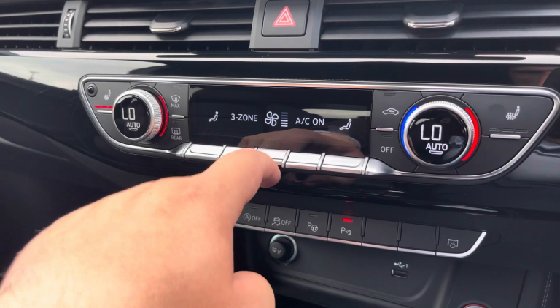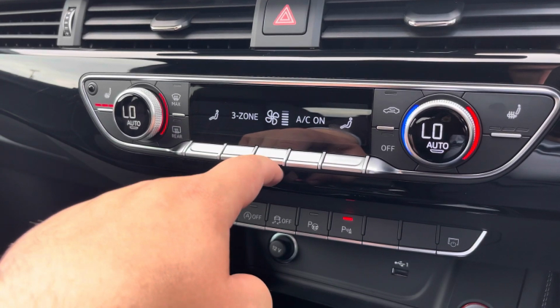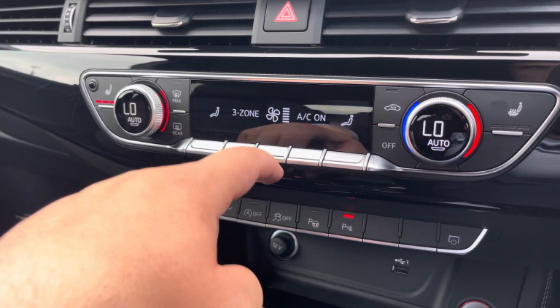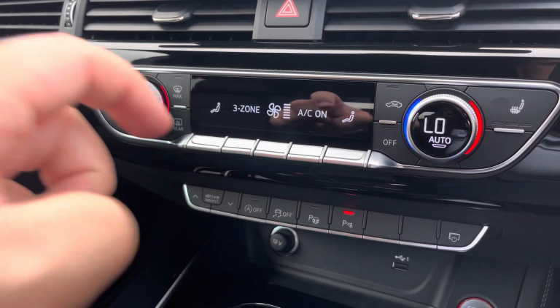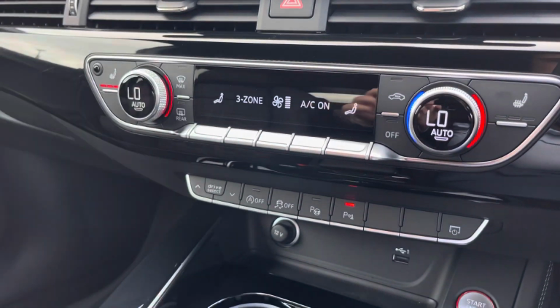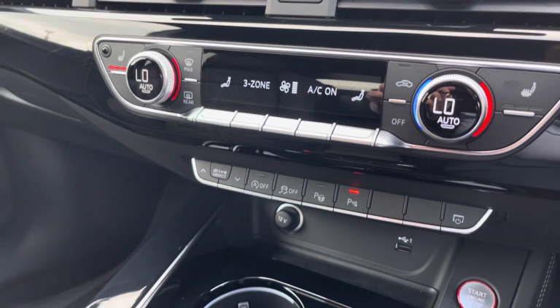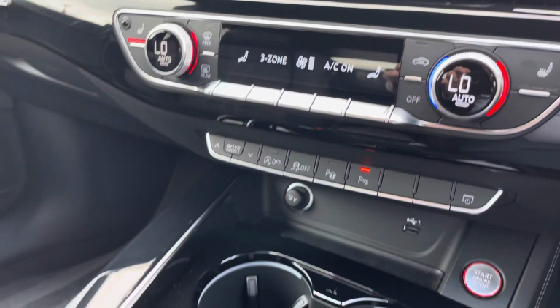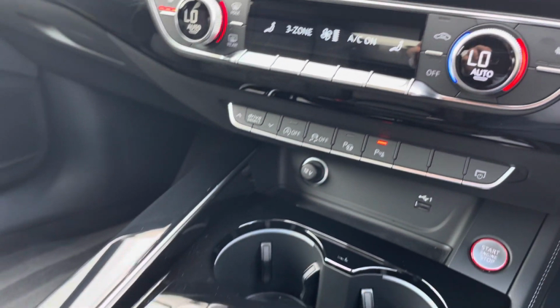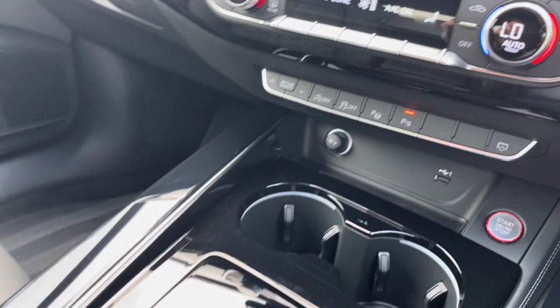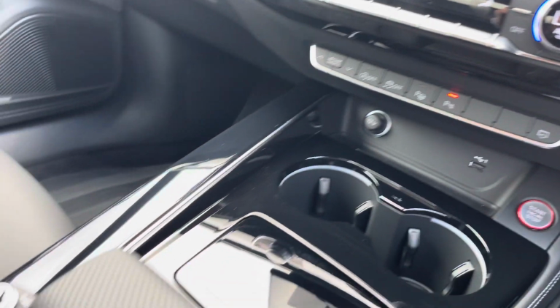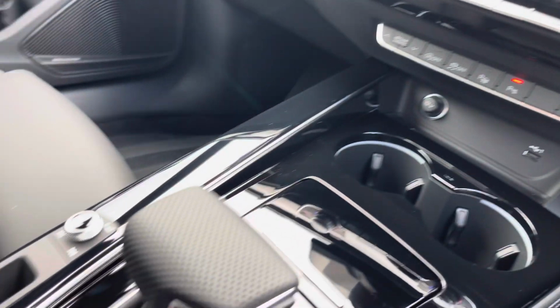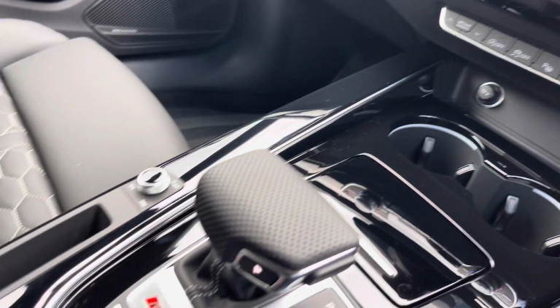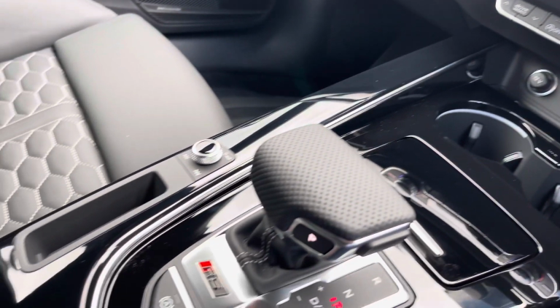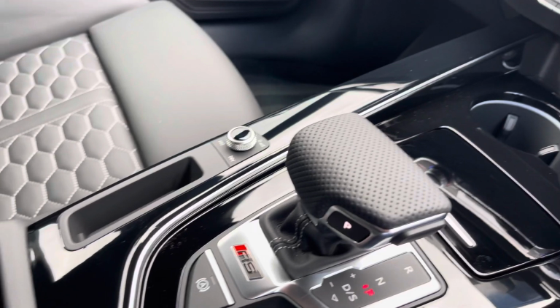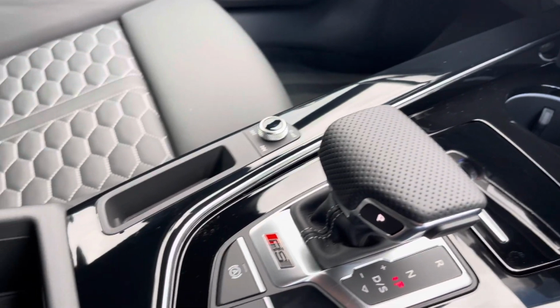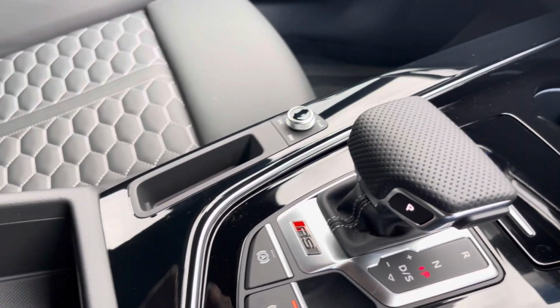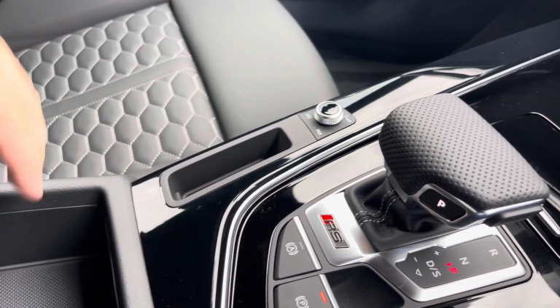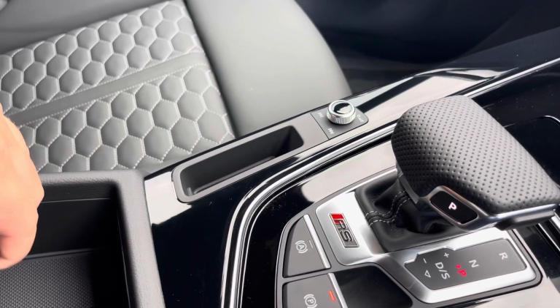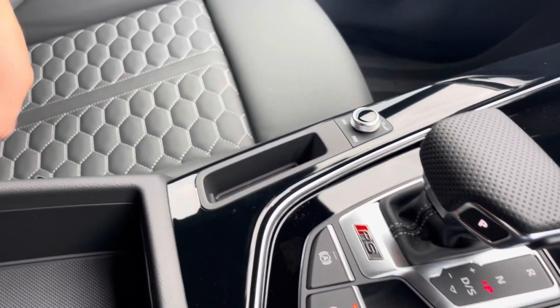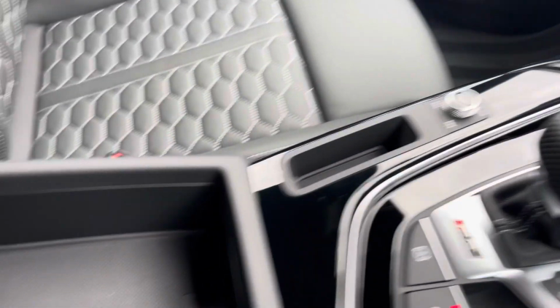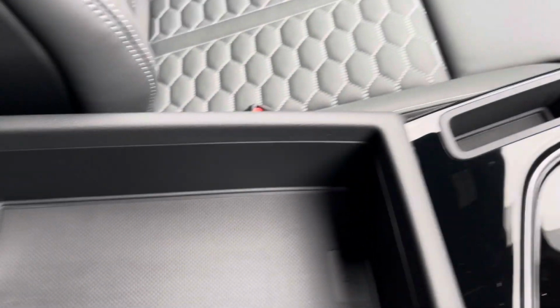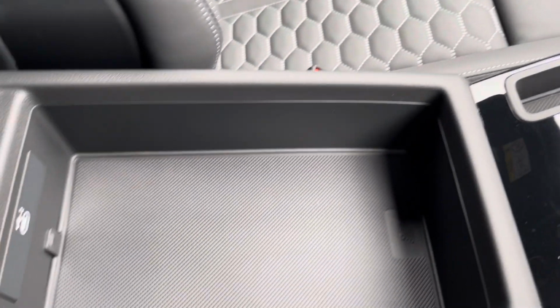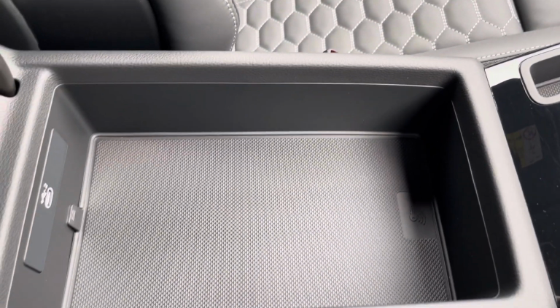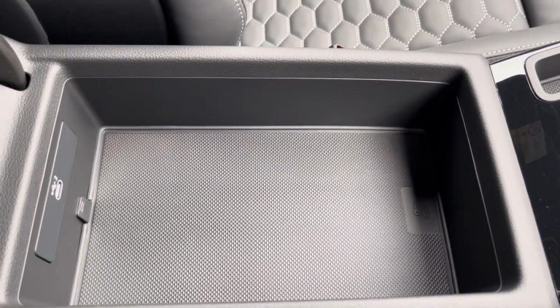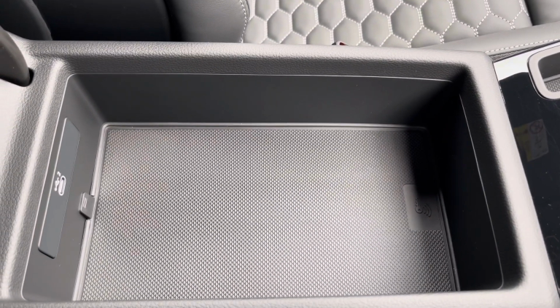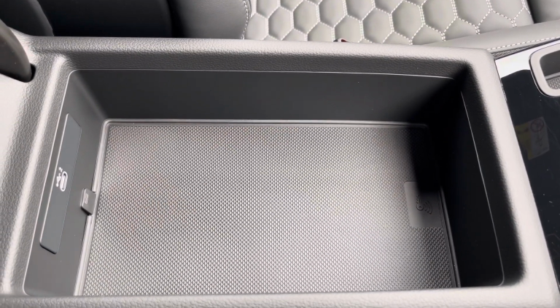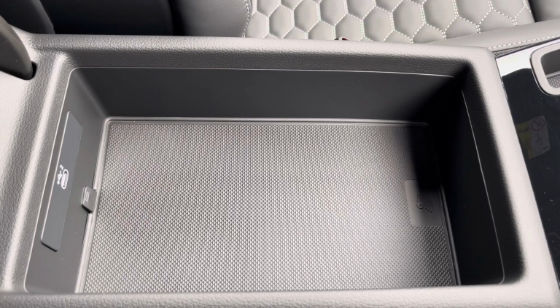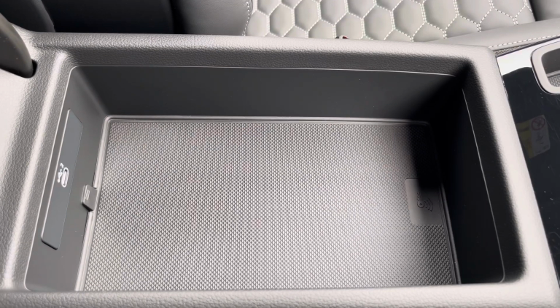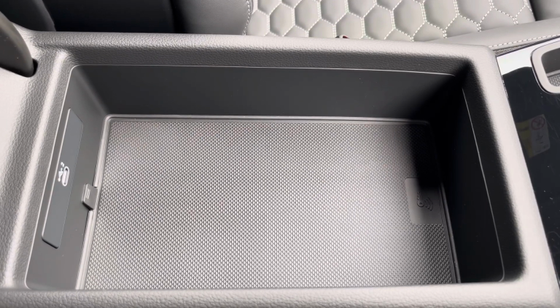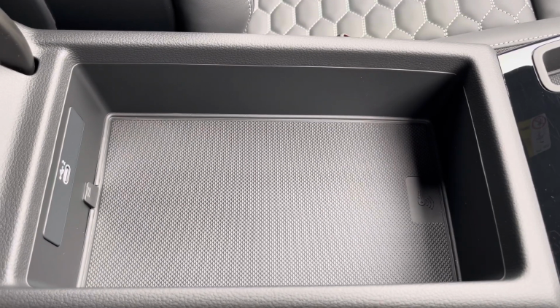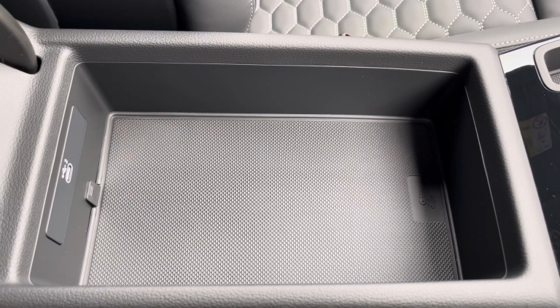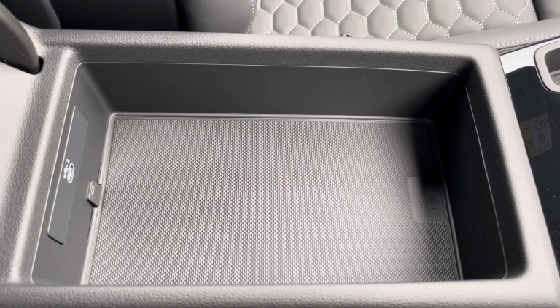As we move down we have a few shortcuts: stop-start, keyless entry, volume adjustment, your automatic gearbox, electric parking brake, and finally an armrest with a little bit of storage and a USB port, handy to charge your phone, store your wallet, or anything else on any journey.